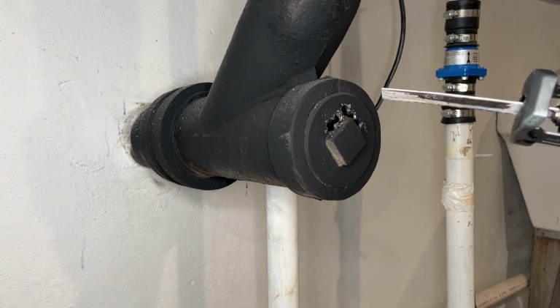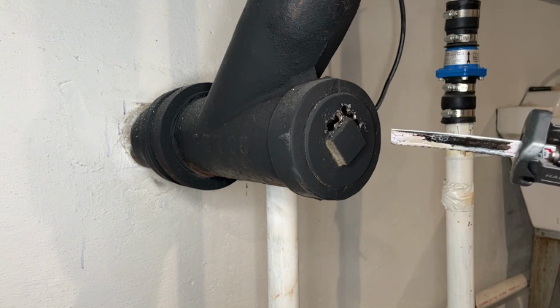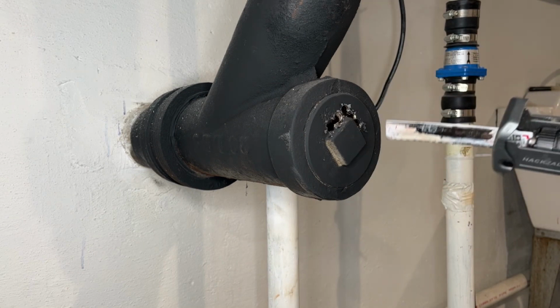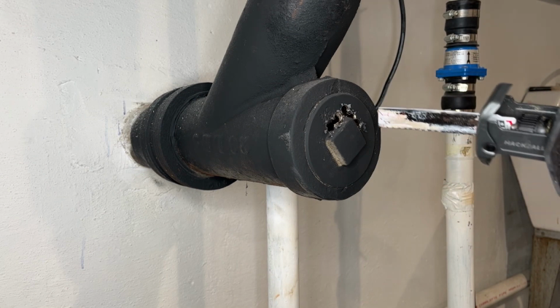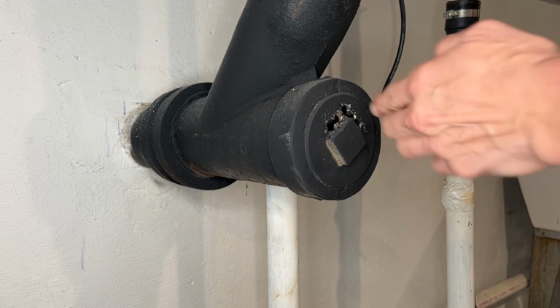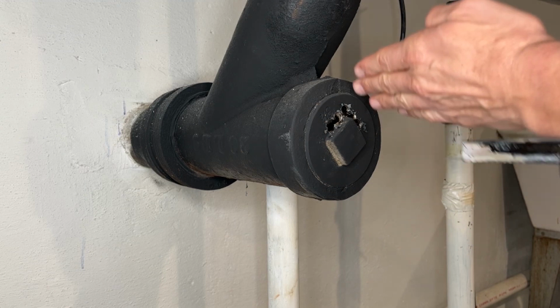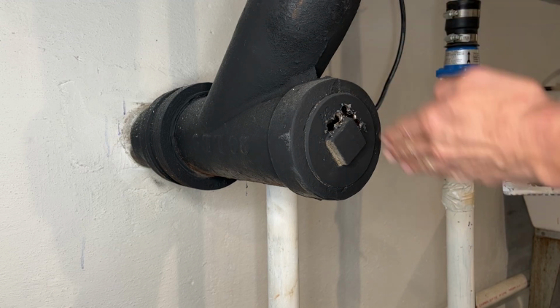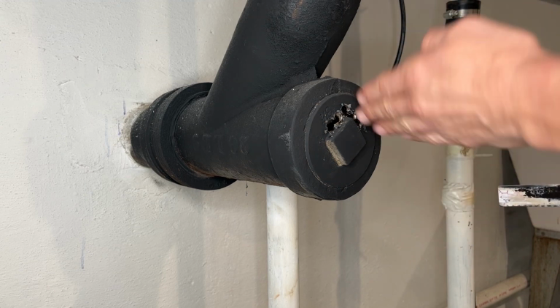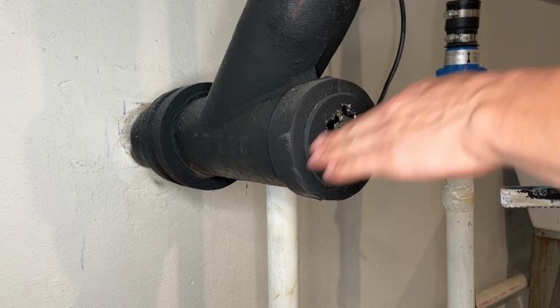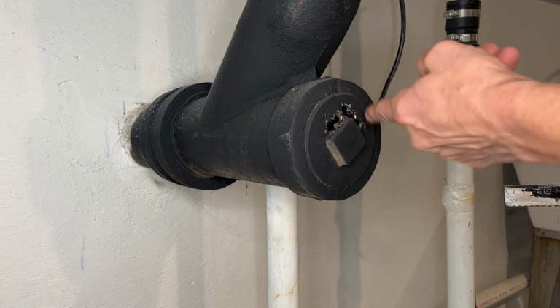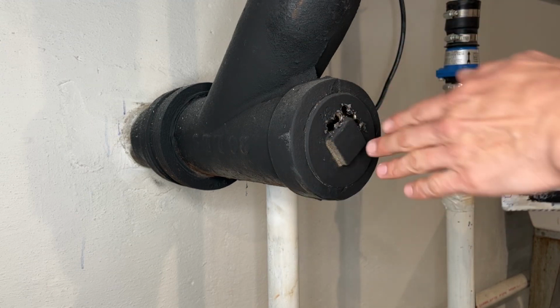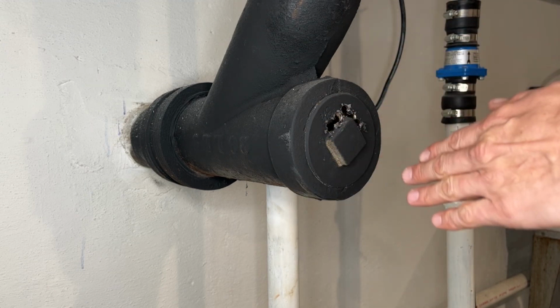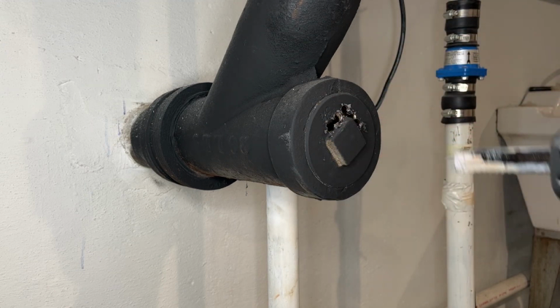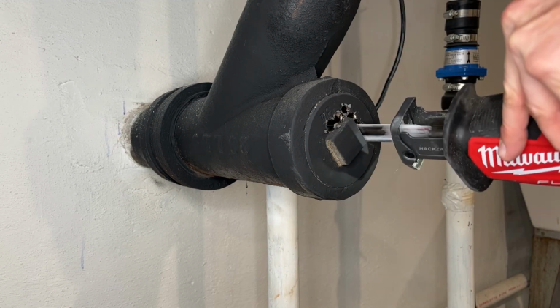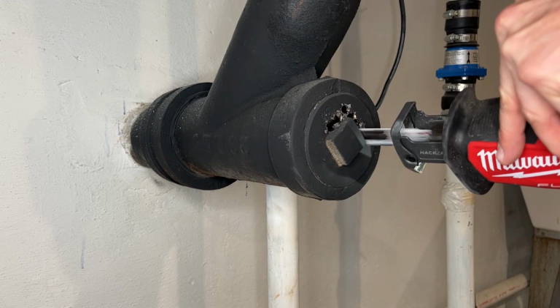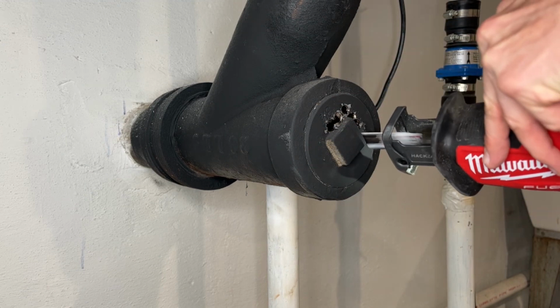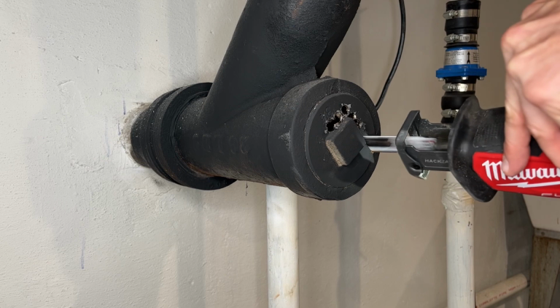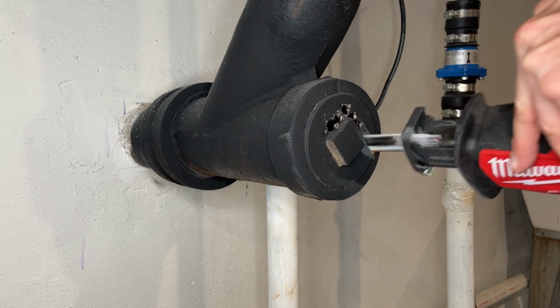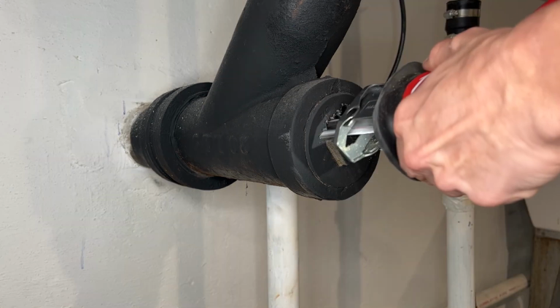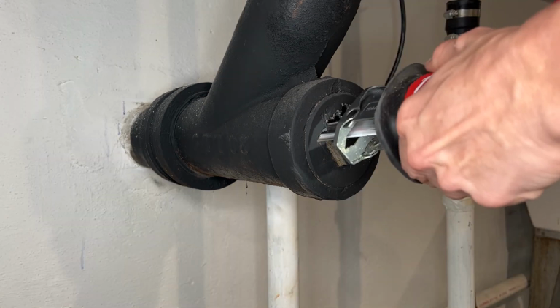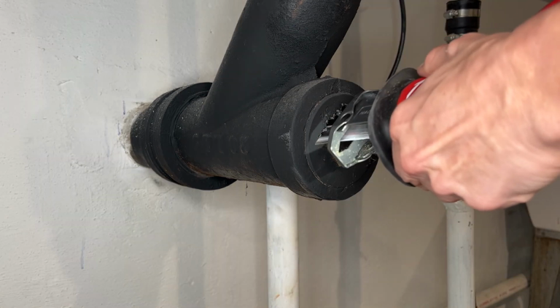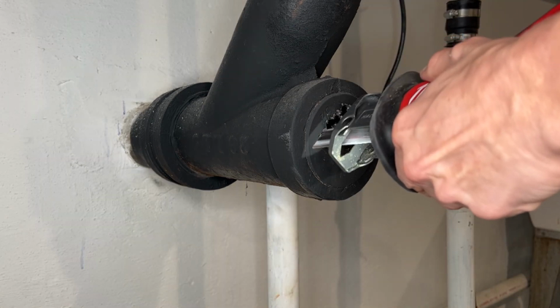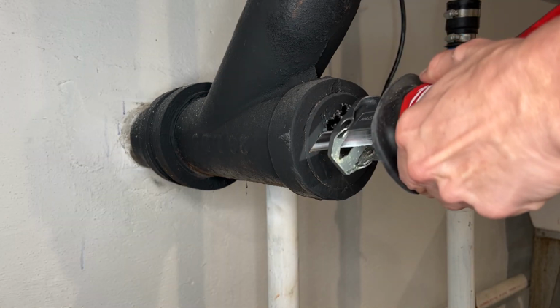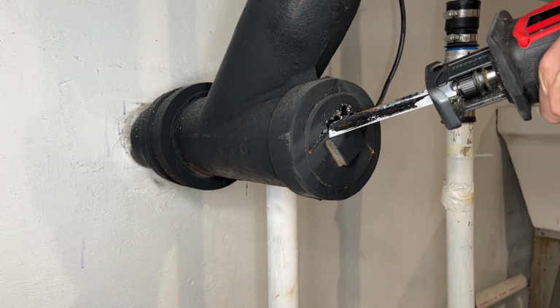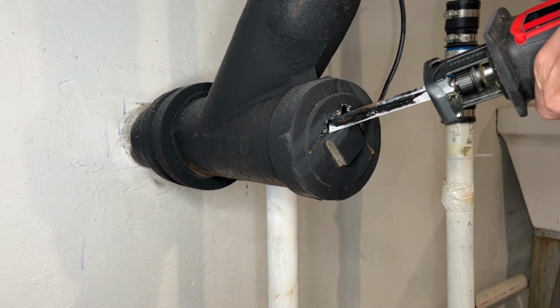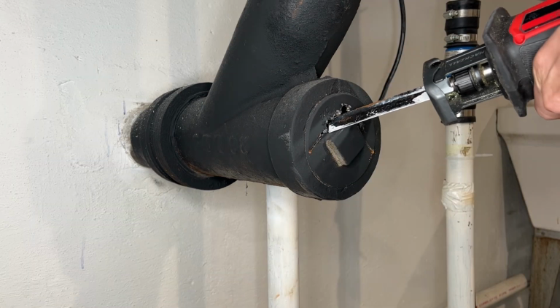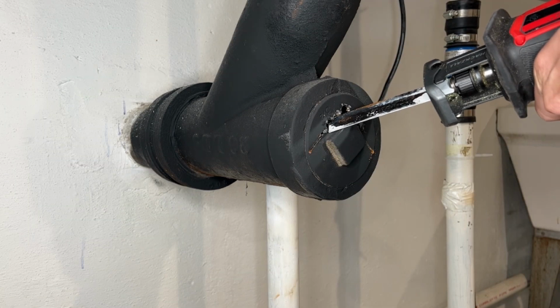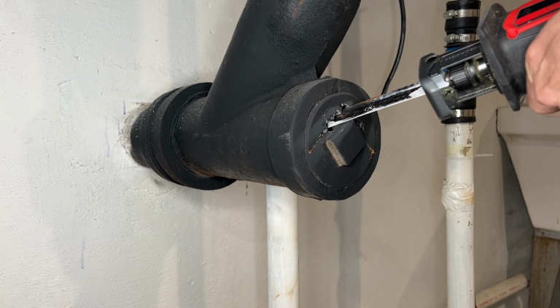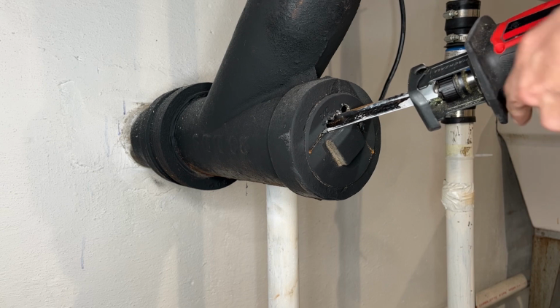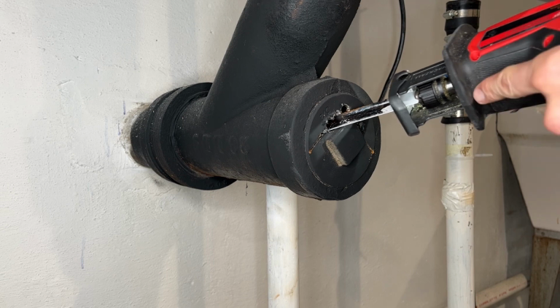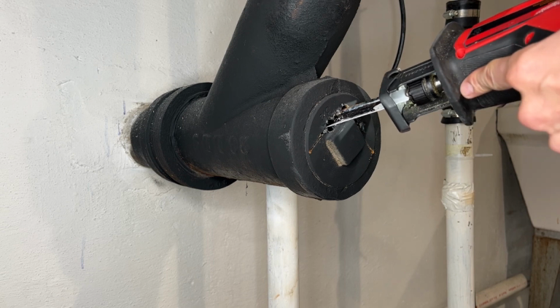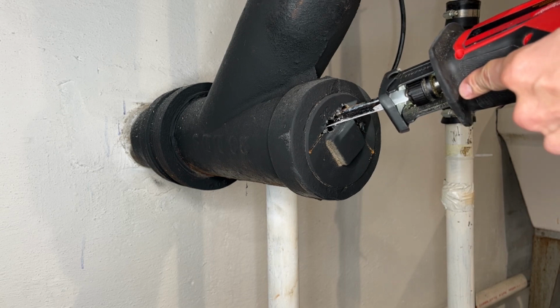Take your sawzall and we're going to do cross cuts into the threads. Don't go too far into the threads — you just want to touch them and then stop.